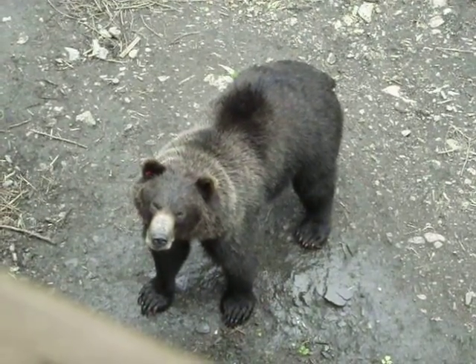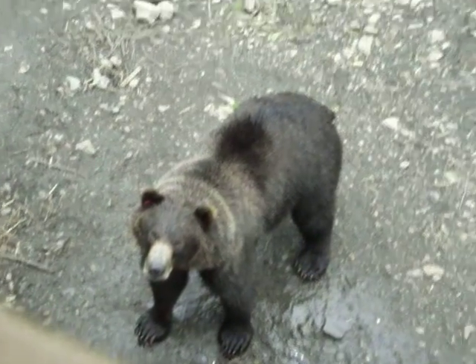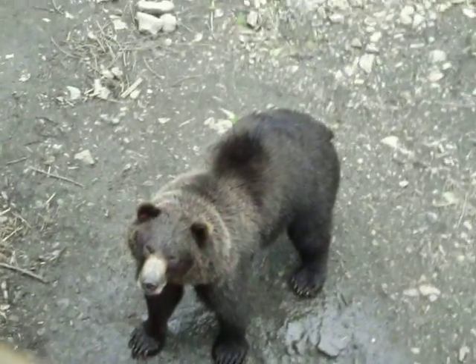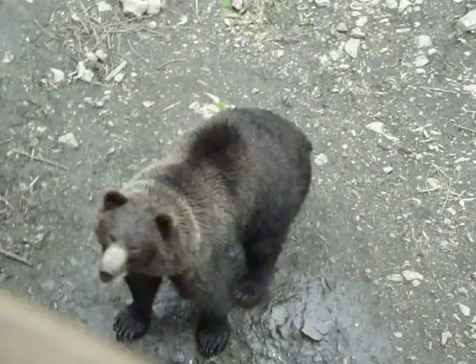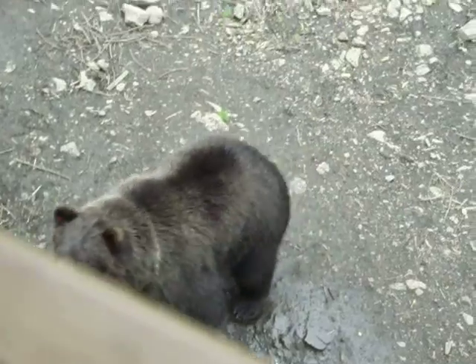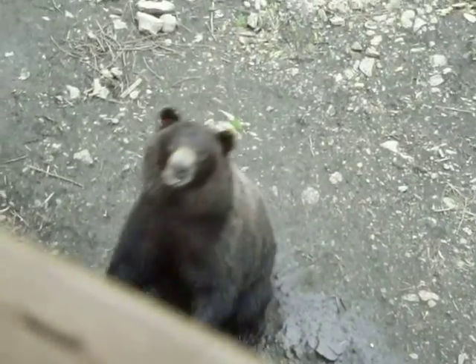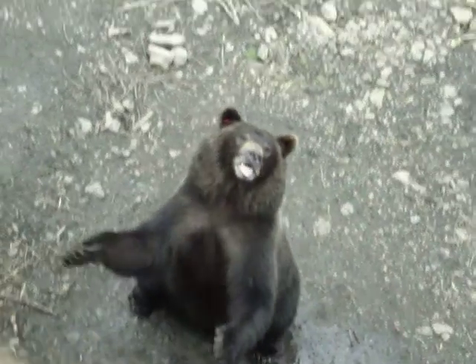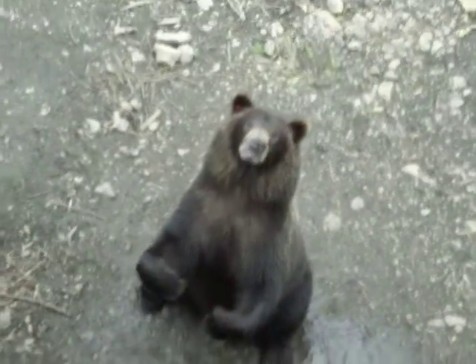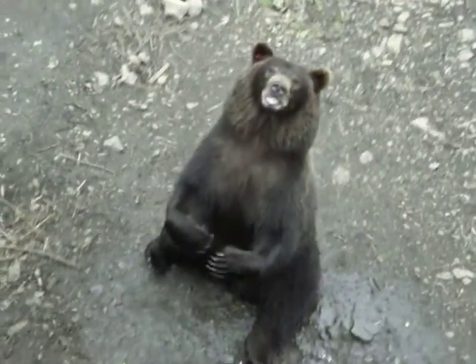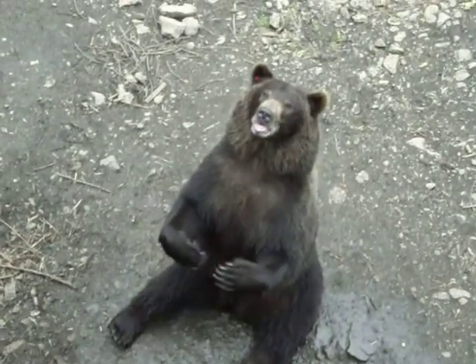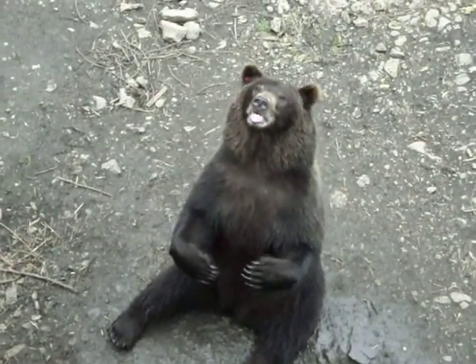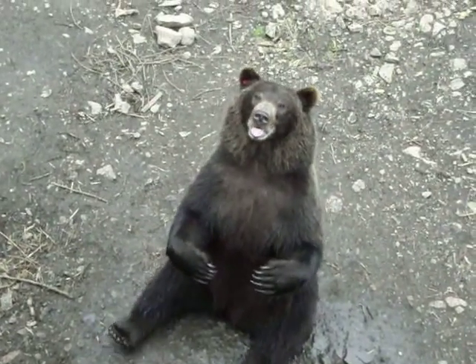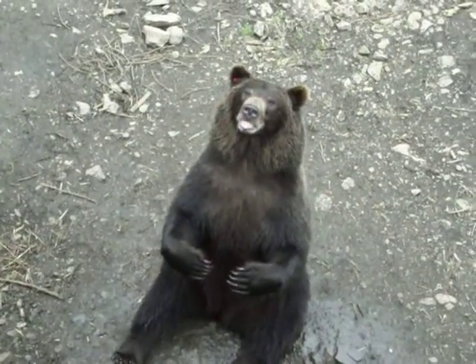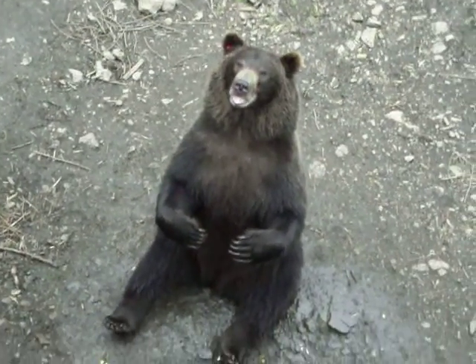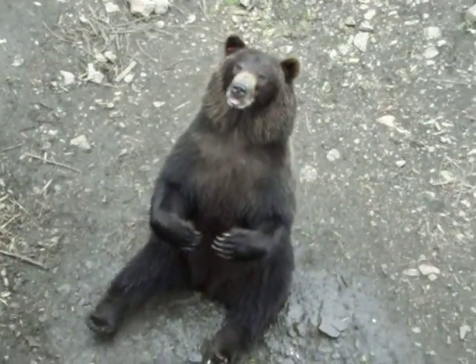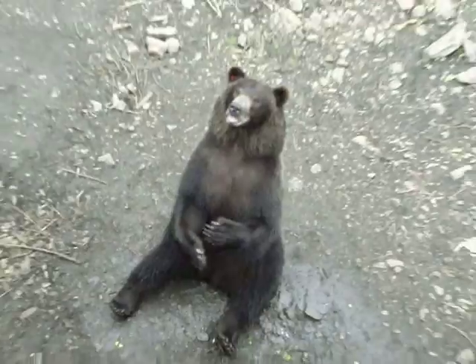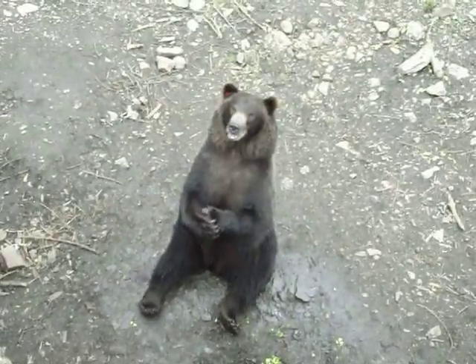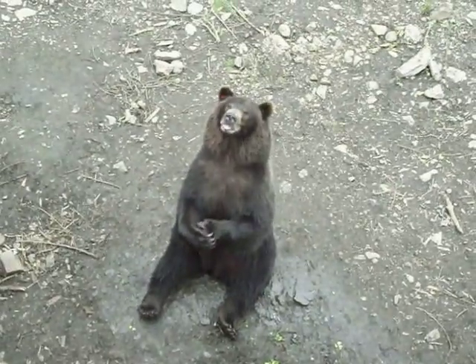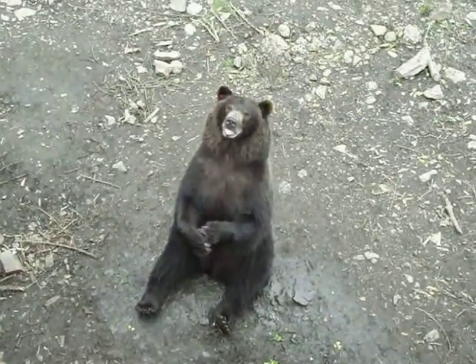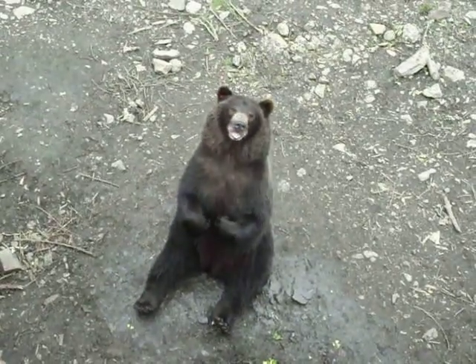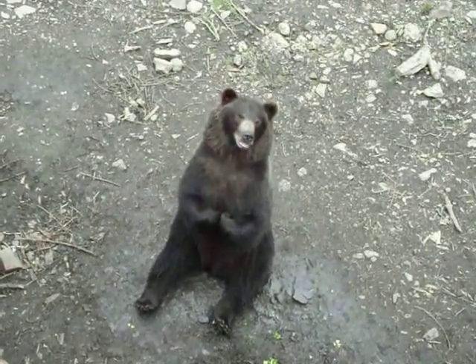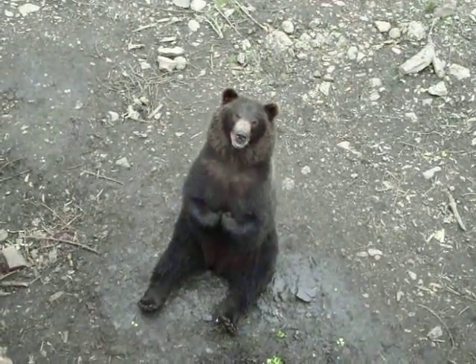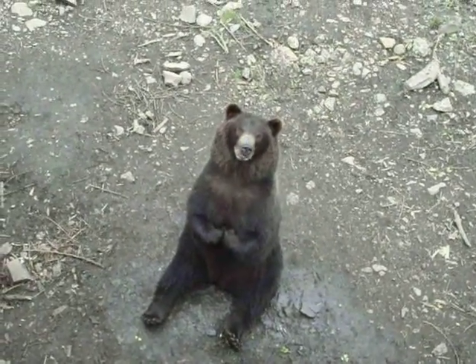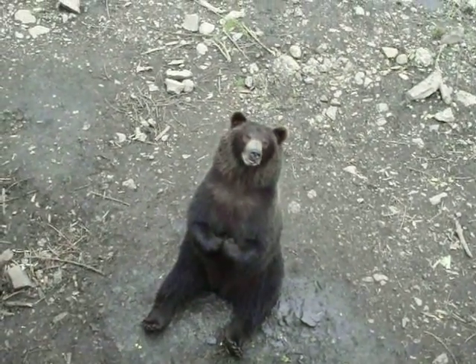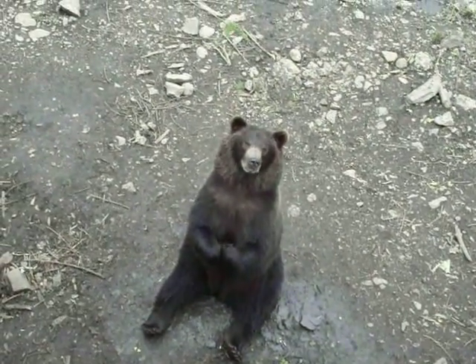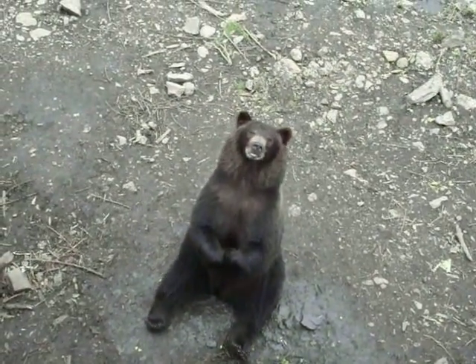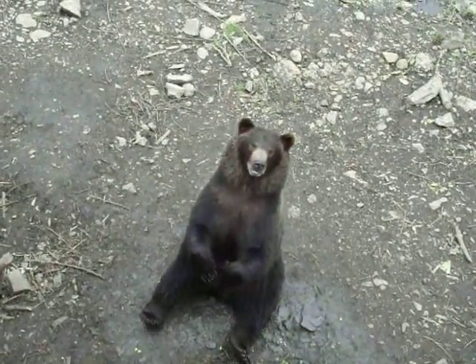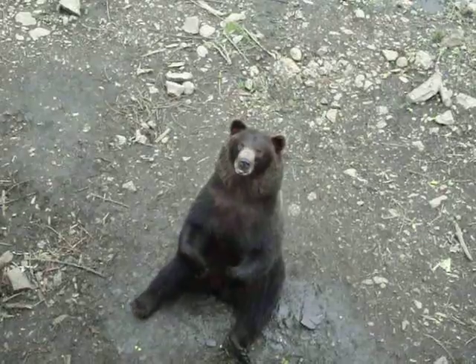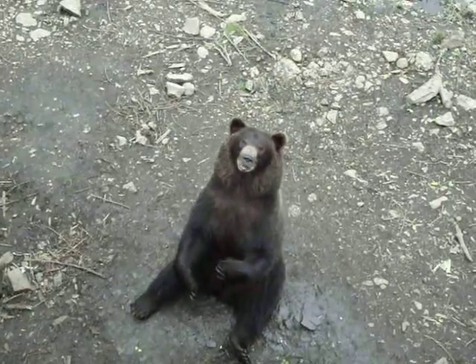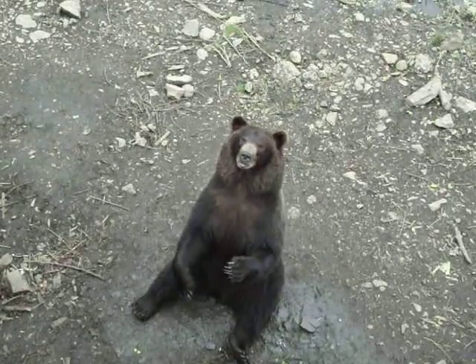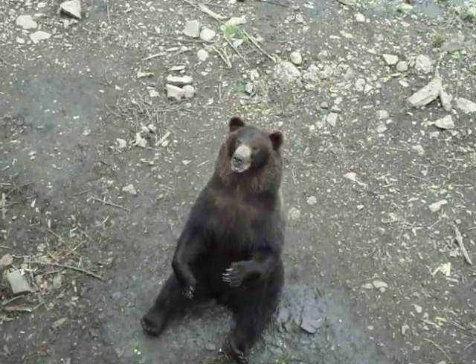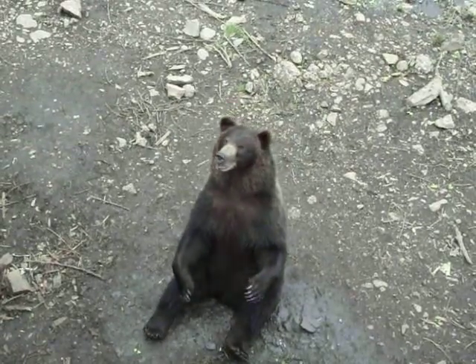By the second day, we can usually hand feed the little cubs. By the fourth day, we can touch them. By the tenth day, they'll come when they're called. They'll curl up in your lap and sleep. They'll follow you around here like a little puppy. And they get very angry if you leave them alone.